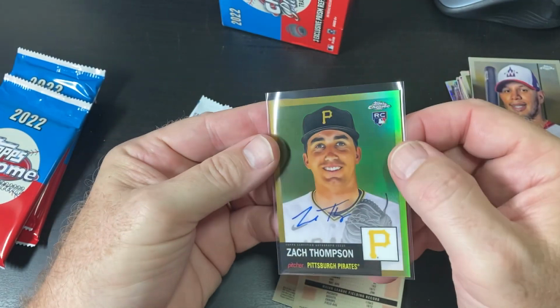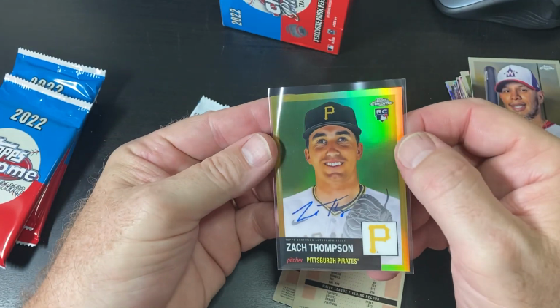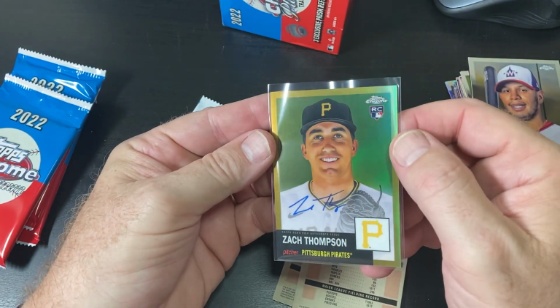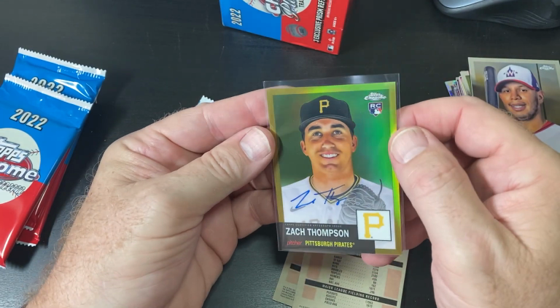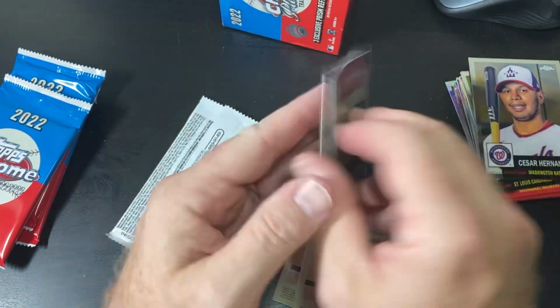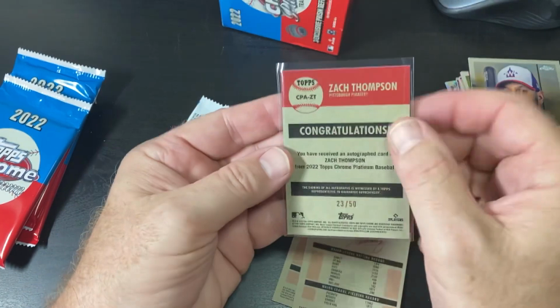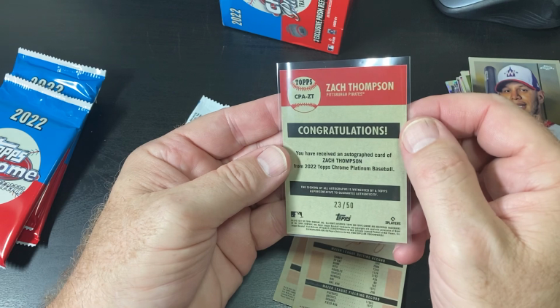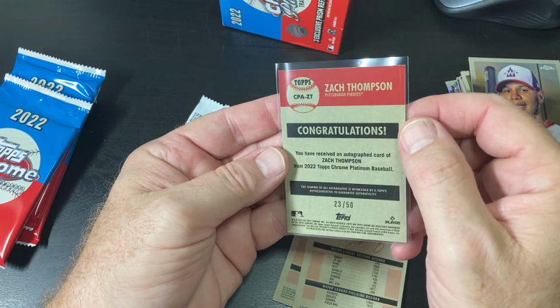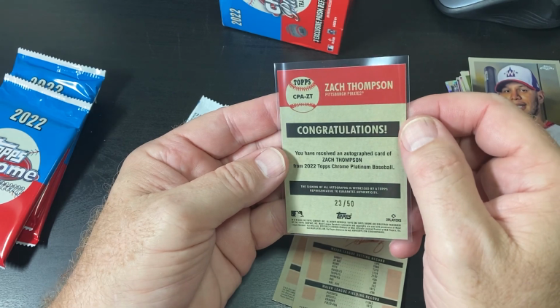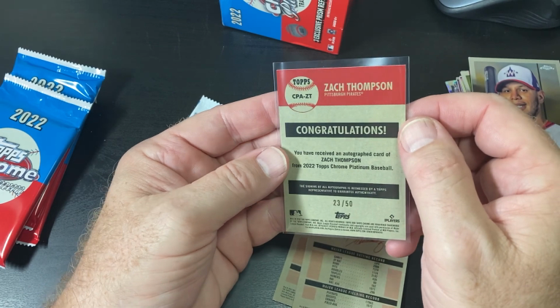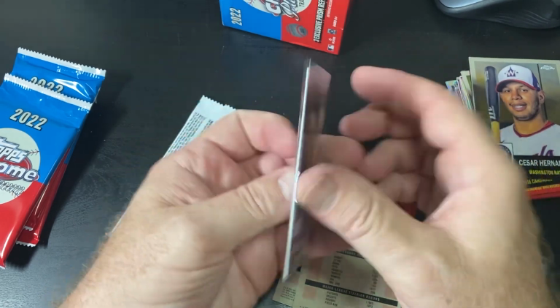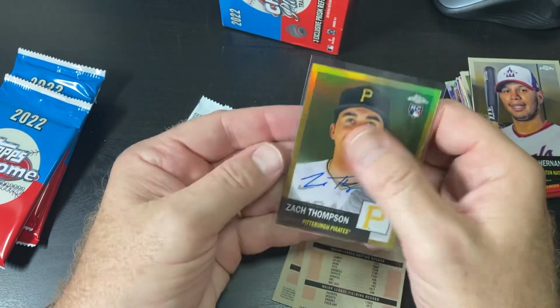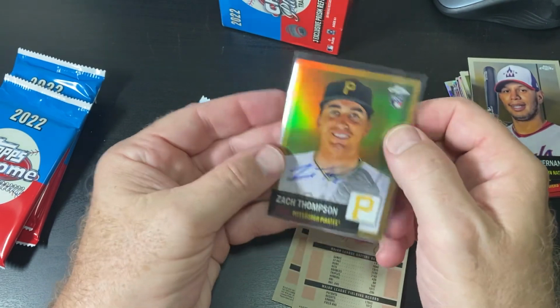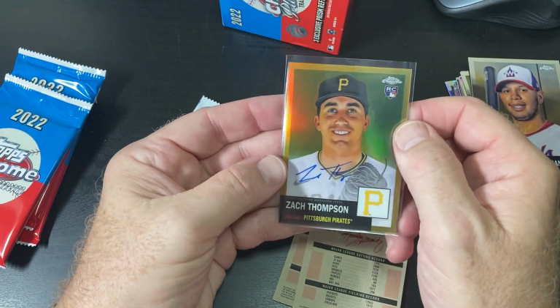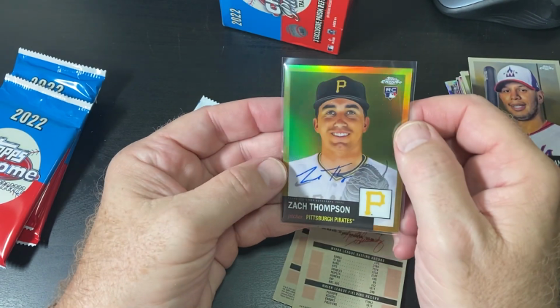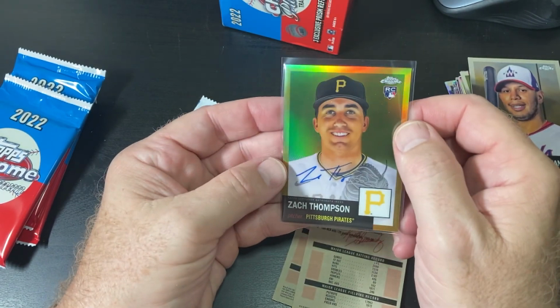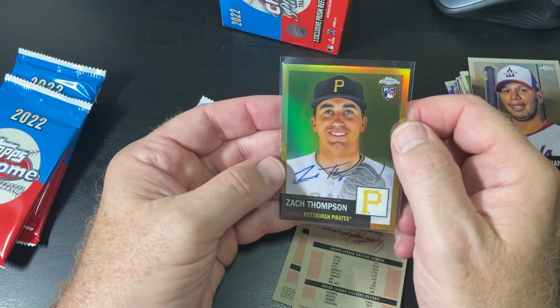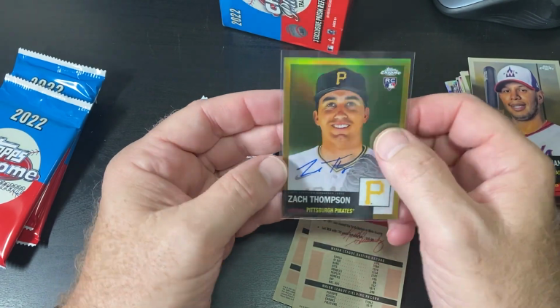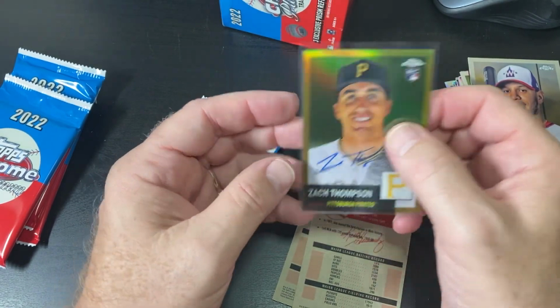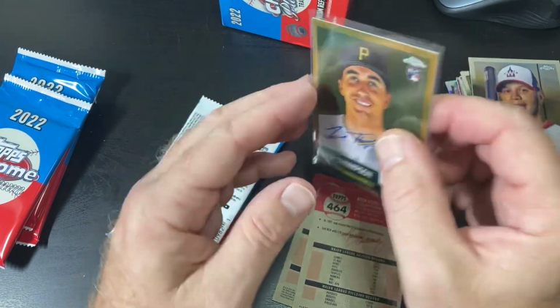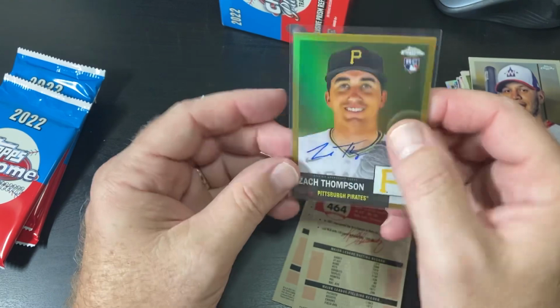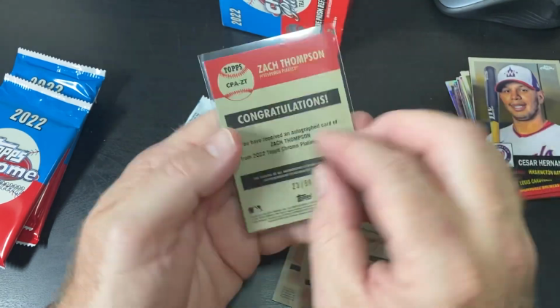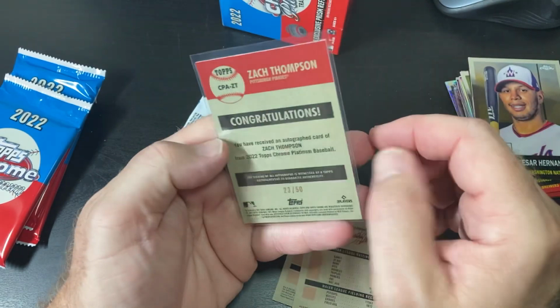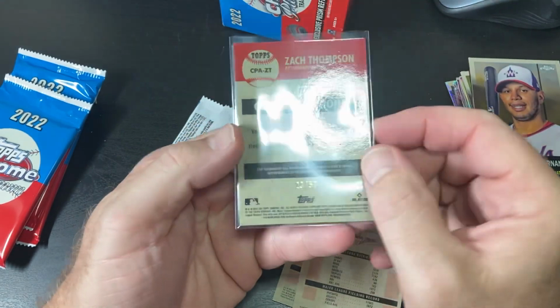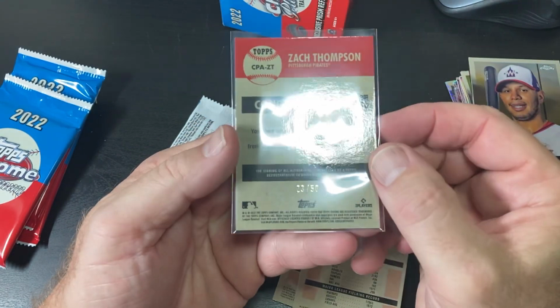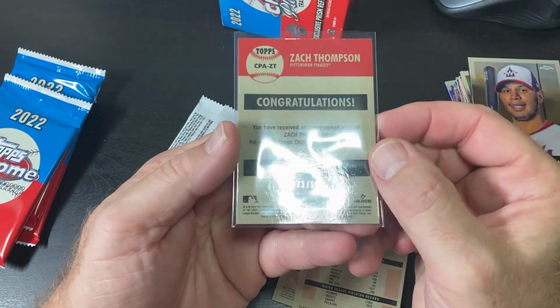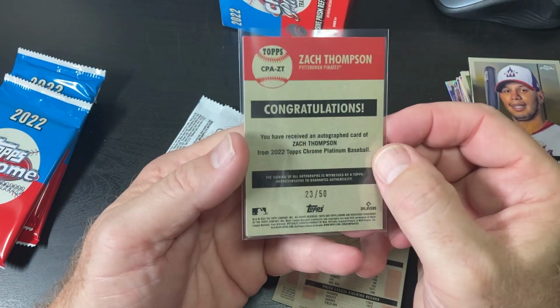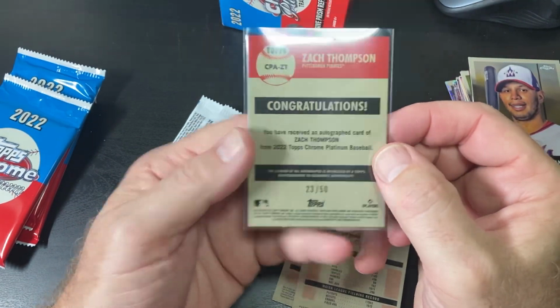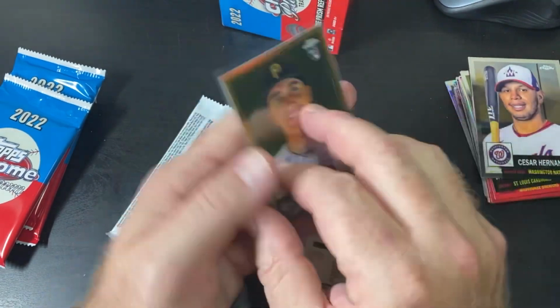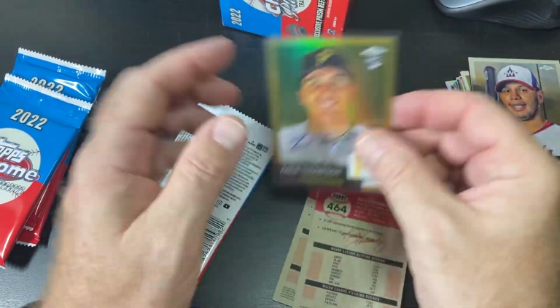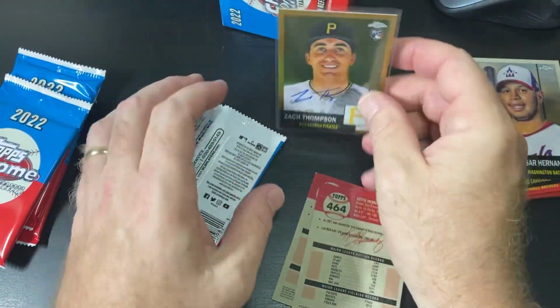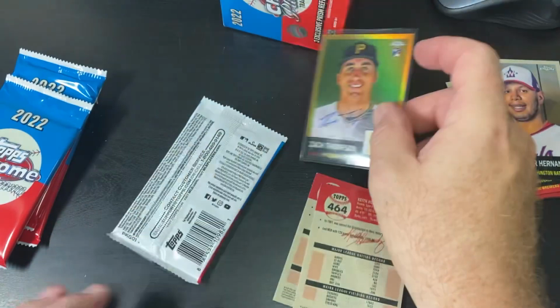Let me check it out and see if there is any damage to it, because all the rest of them are damaged. Sweet — we got an auto. Zach Thompson rookie card. Gold auto out of 50, if you can see that. Very cool.